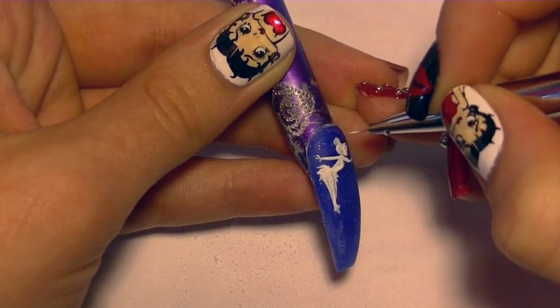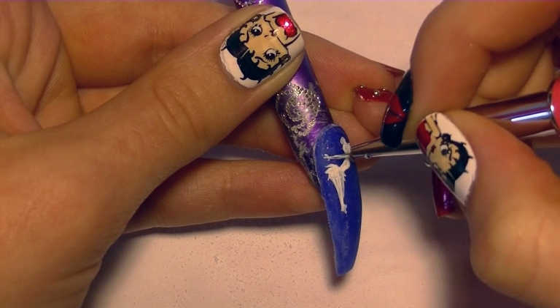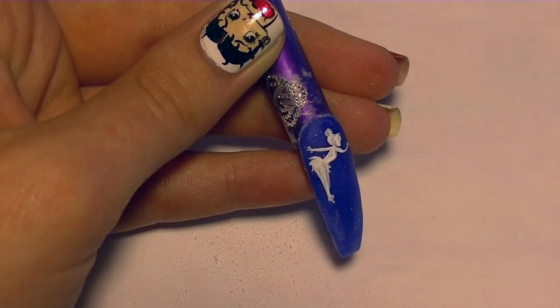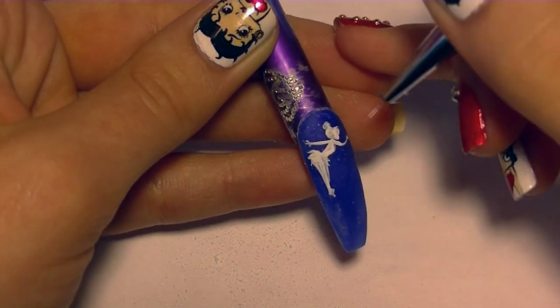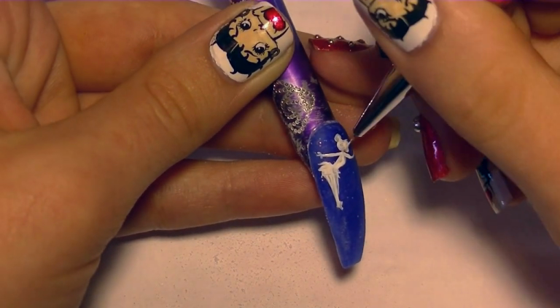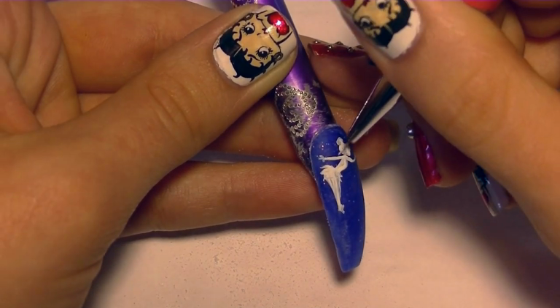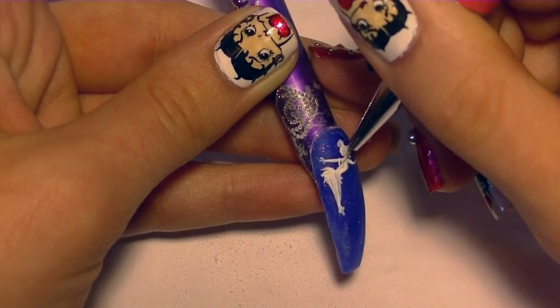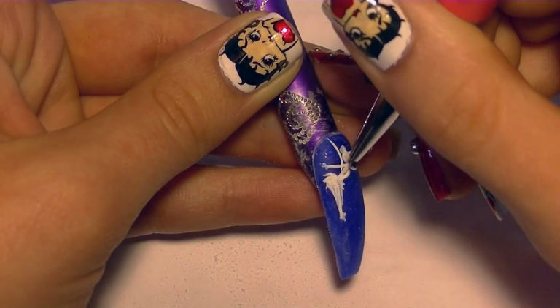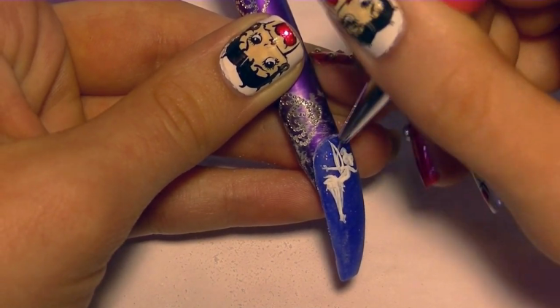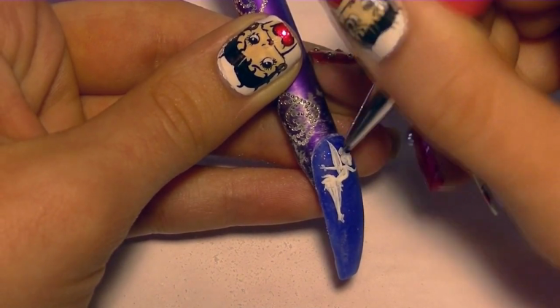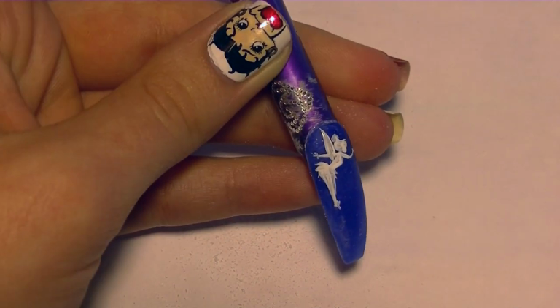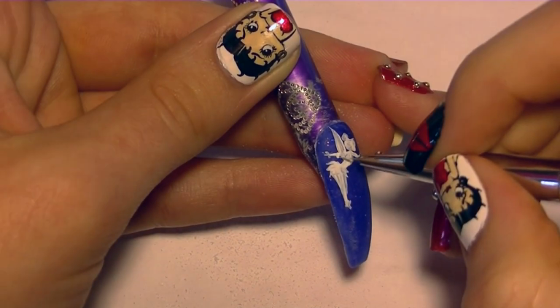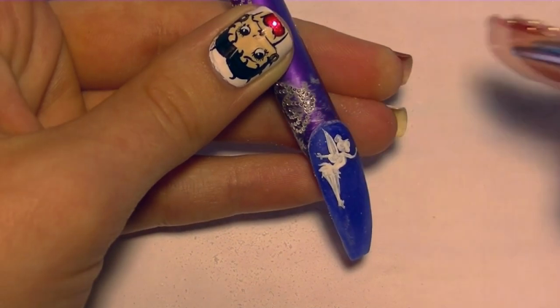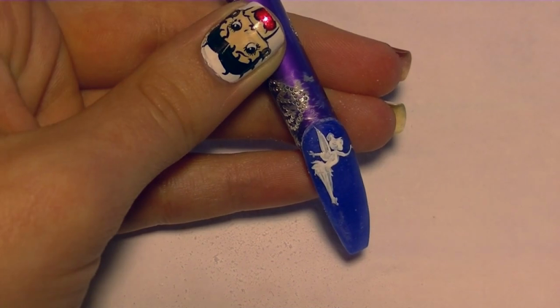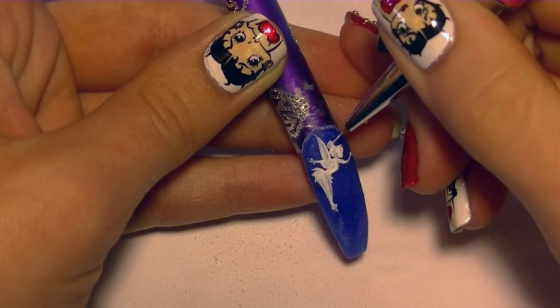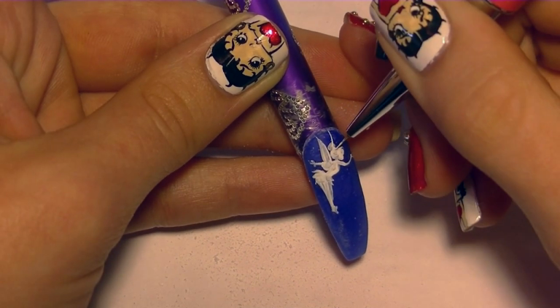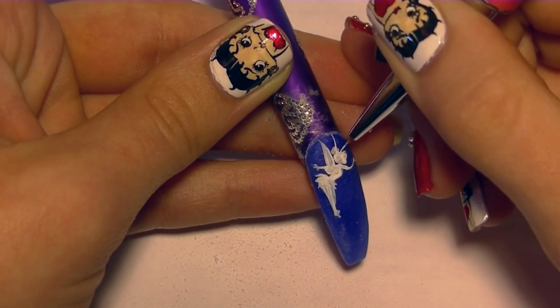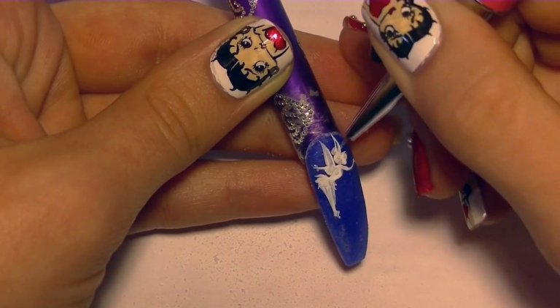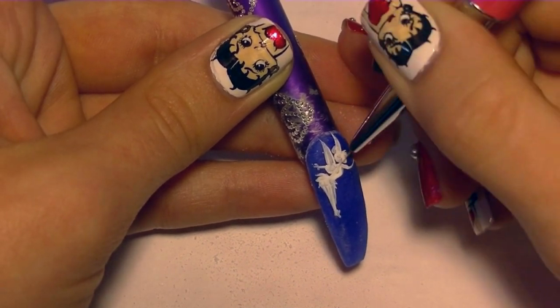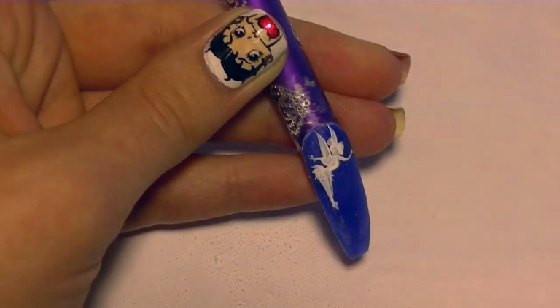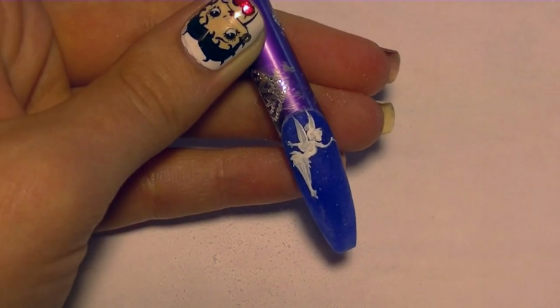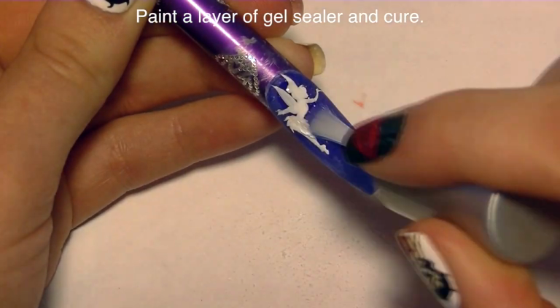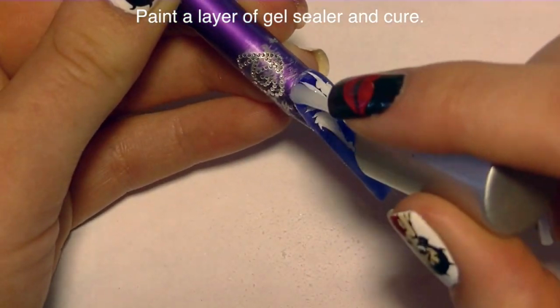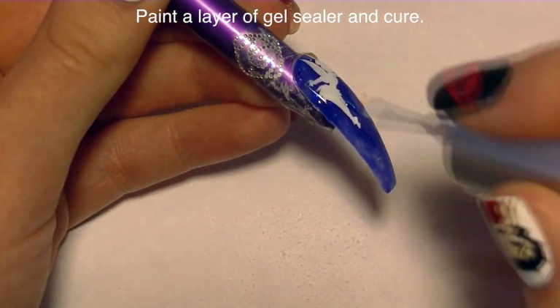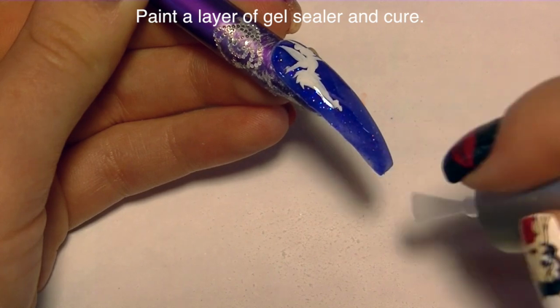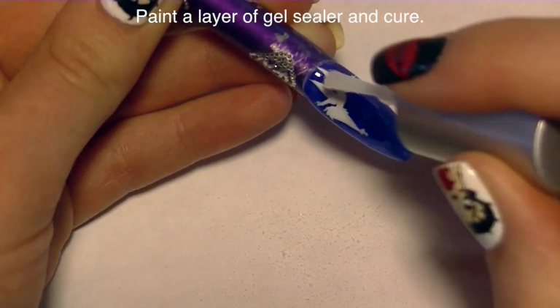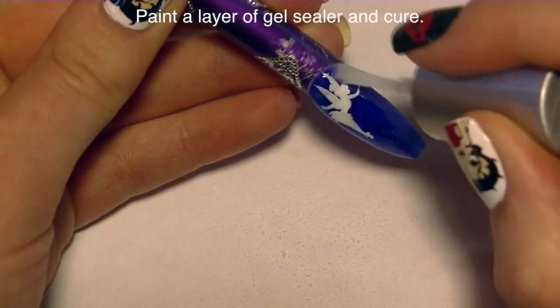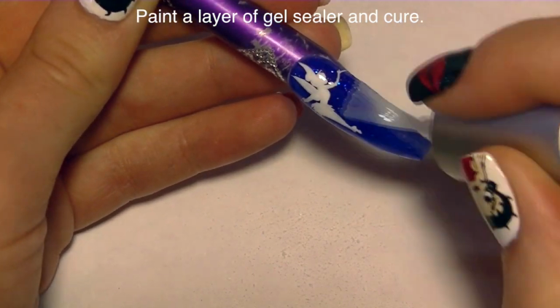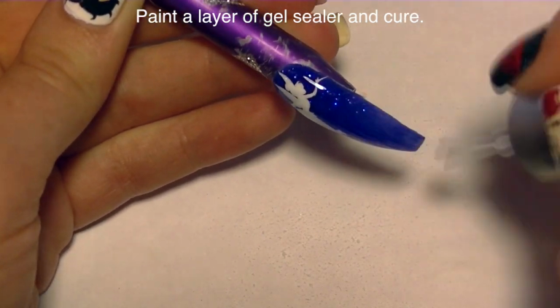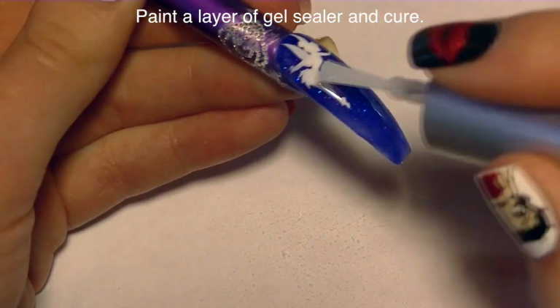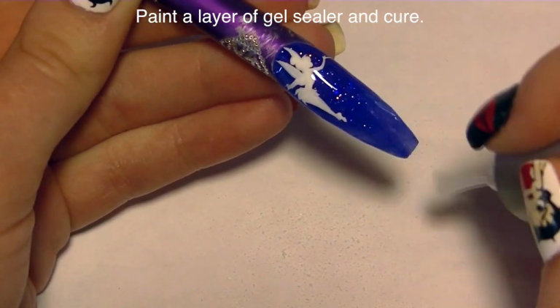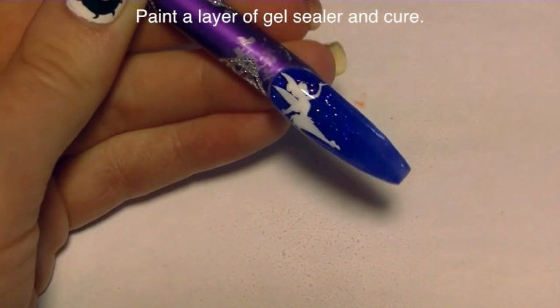Then you're going to want to add both of her arms — one going forward with her wand and the other going backwards — and then add her wings. Apply a layer of gel sealer to protect that acrylic paint and add a shine, and cure it.